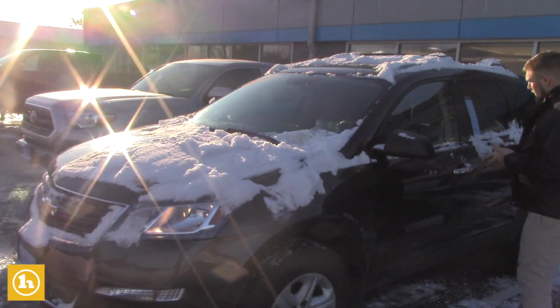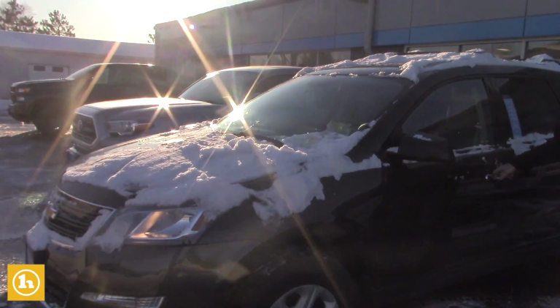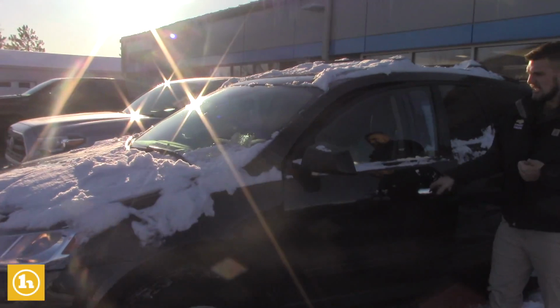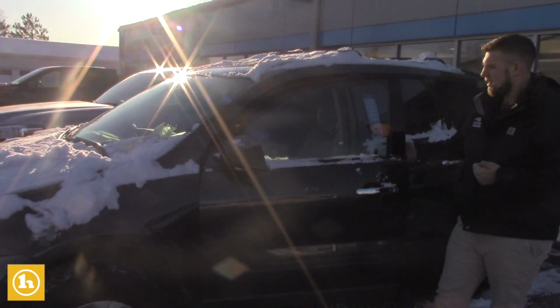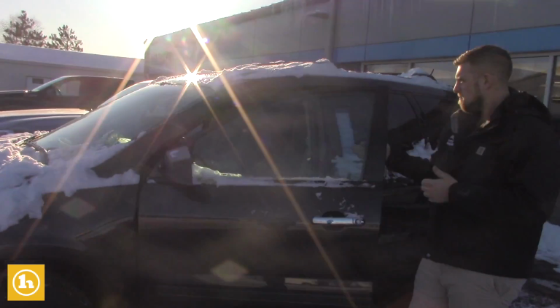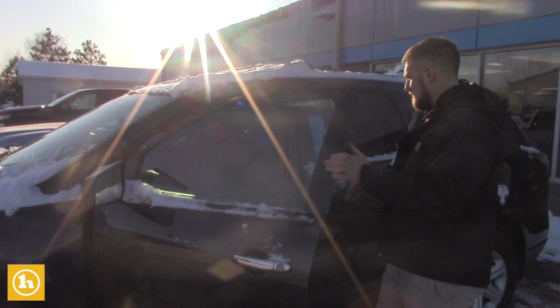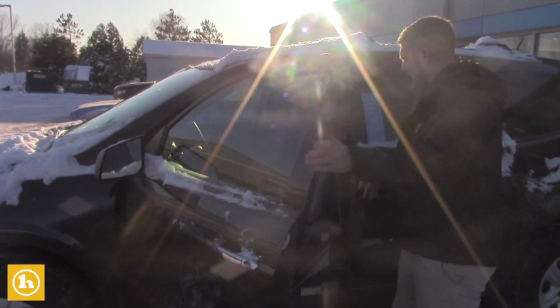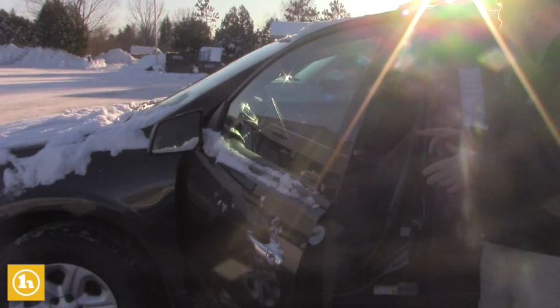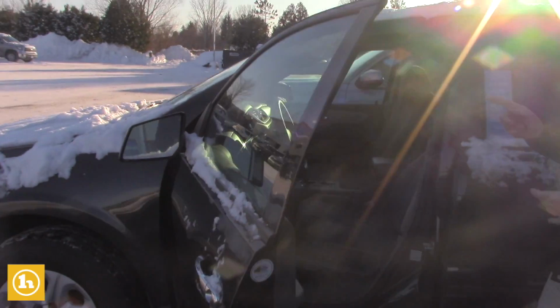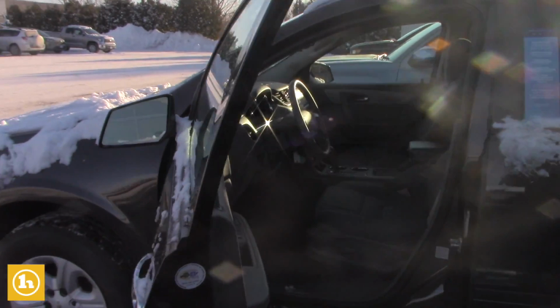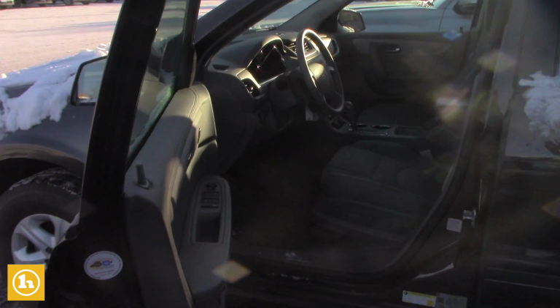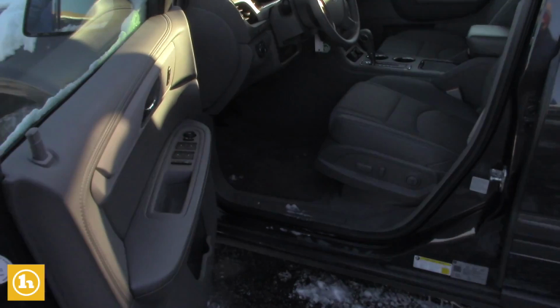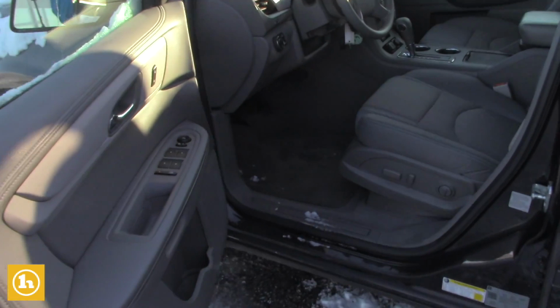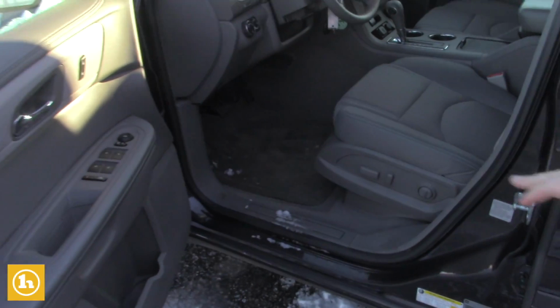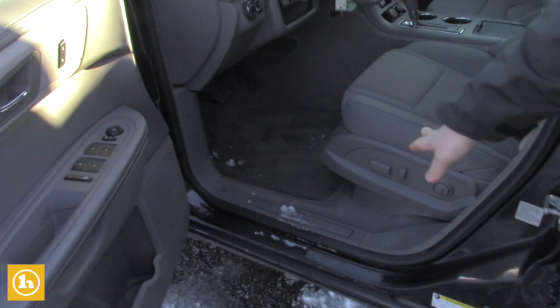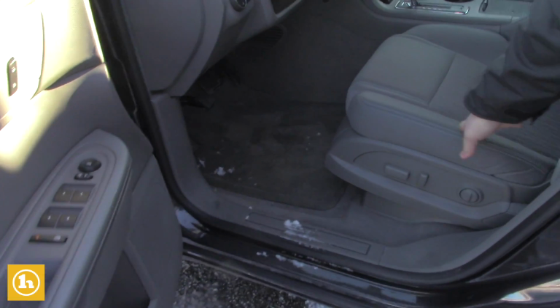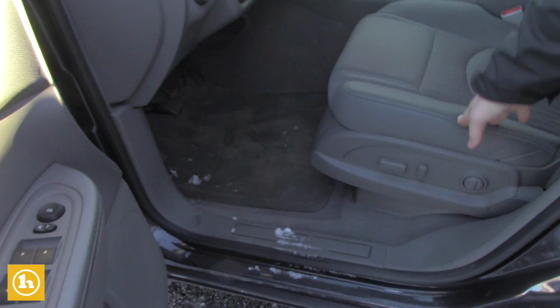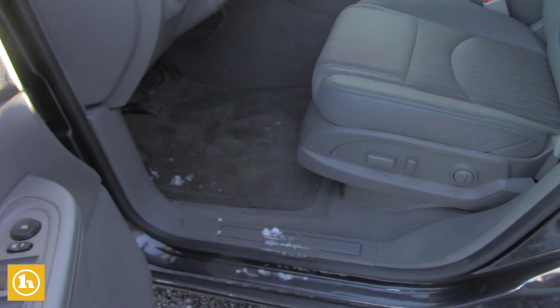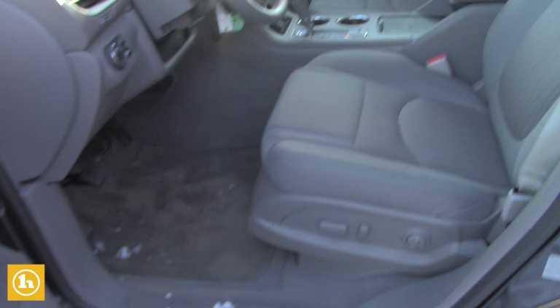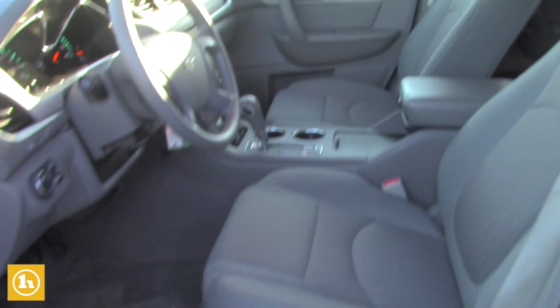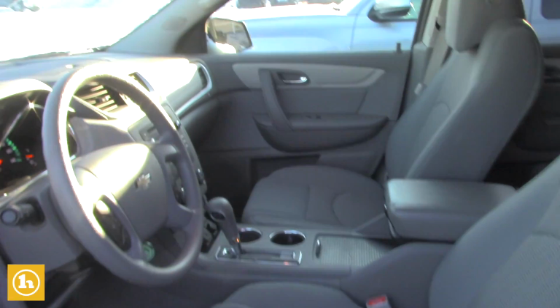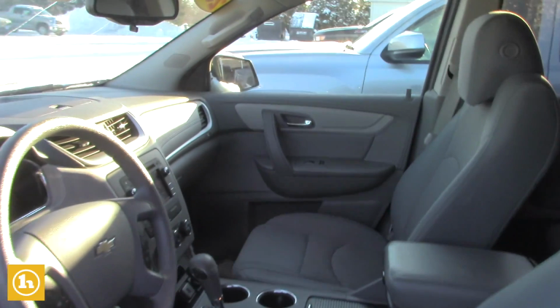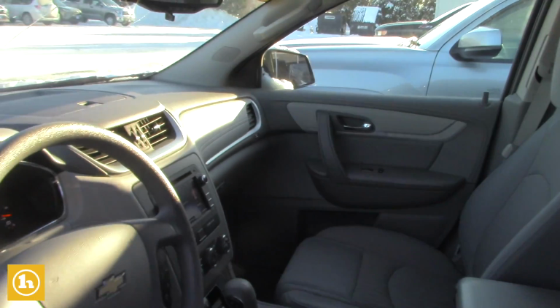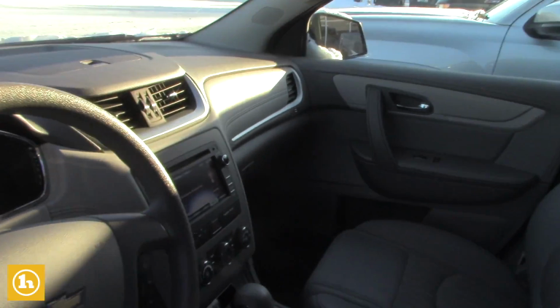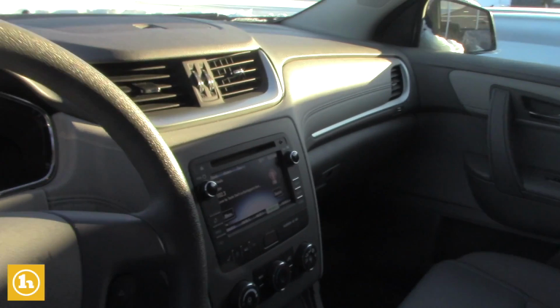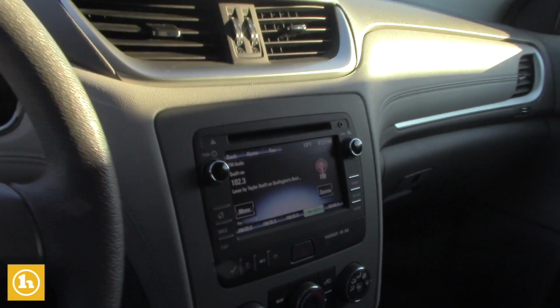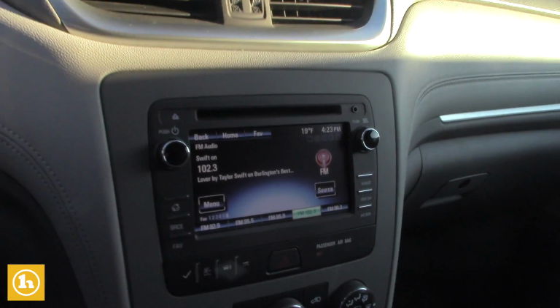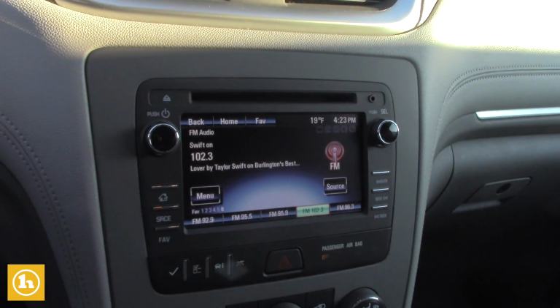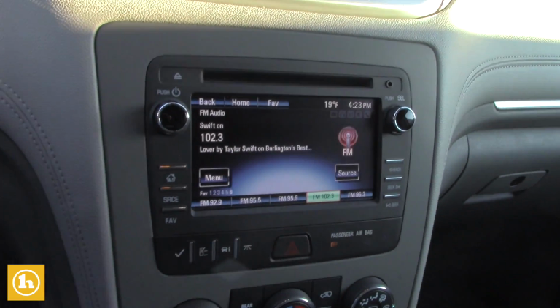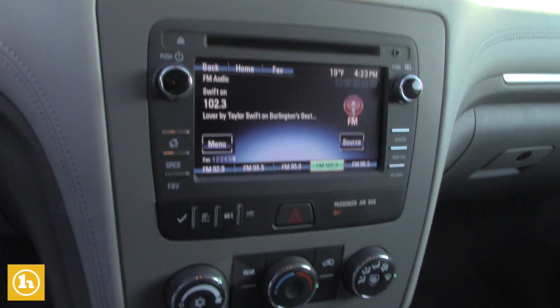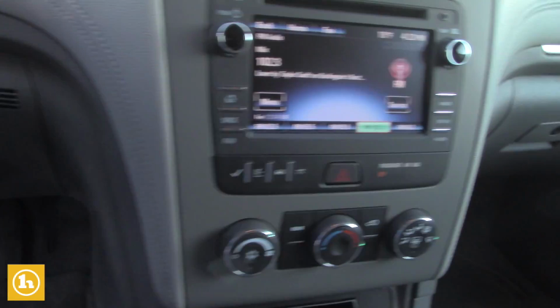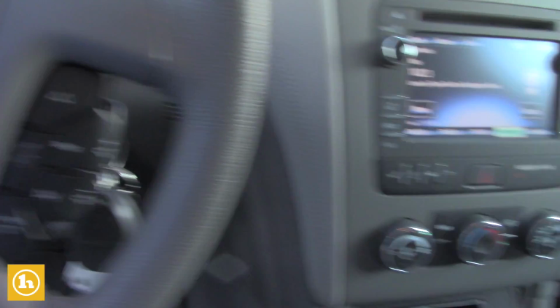This is the LS model, and it just barely hit 27,000 miles. The driver's seat is going to be powered. You do have an all touch screen radio with your backup camera right in there as well, and all your Bluetooth hands-free calling right there on your steering wheel.